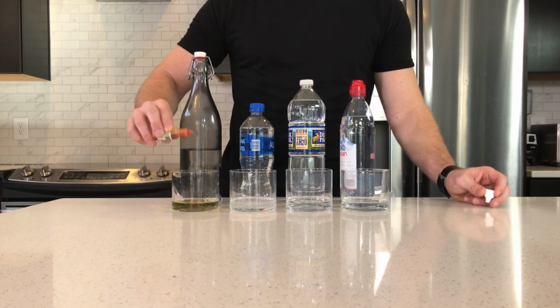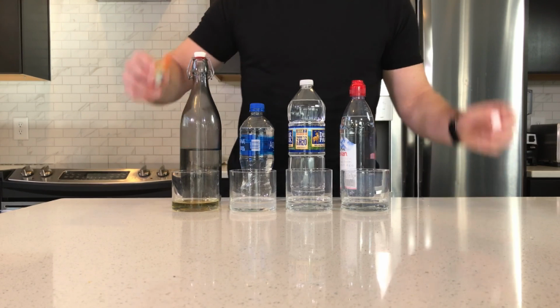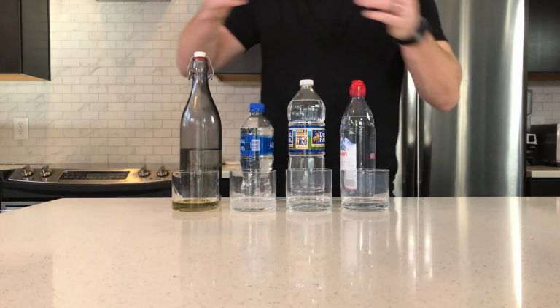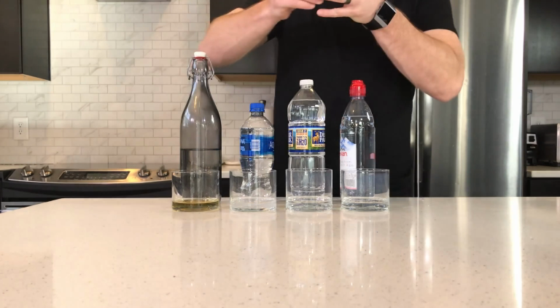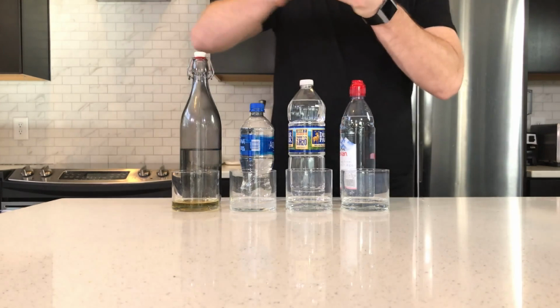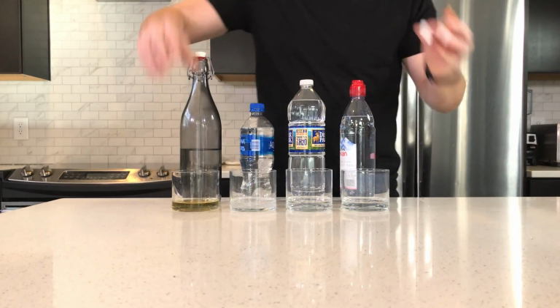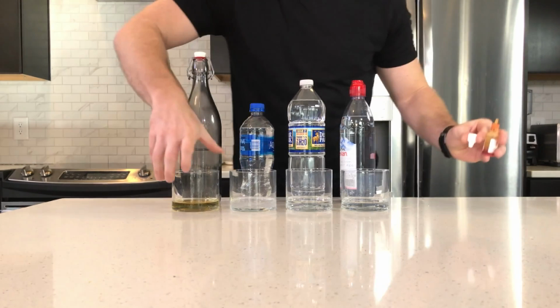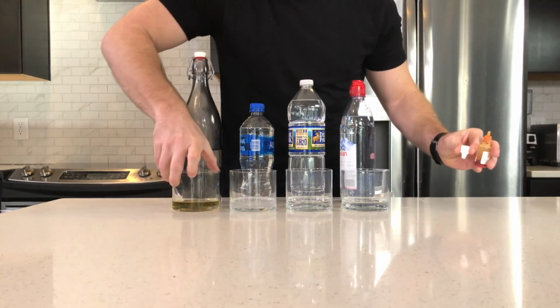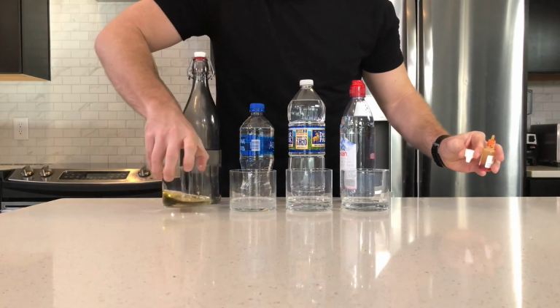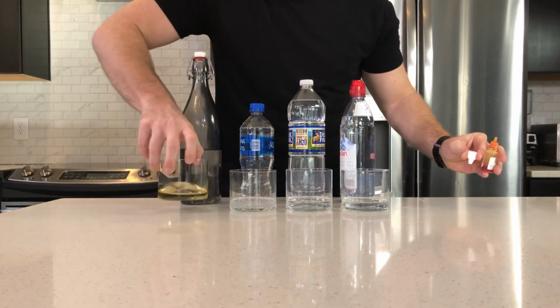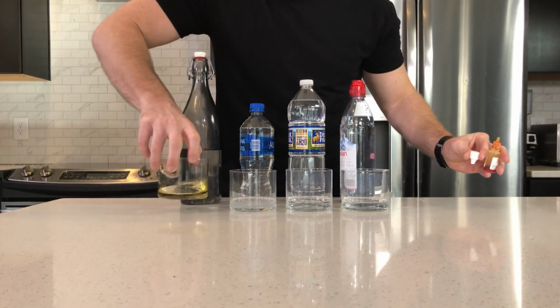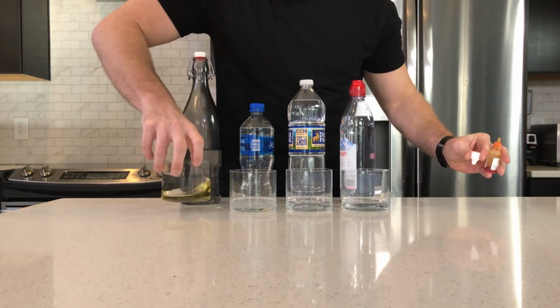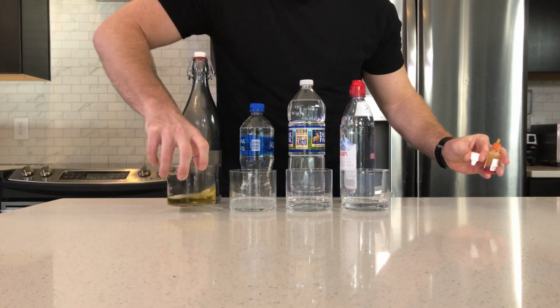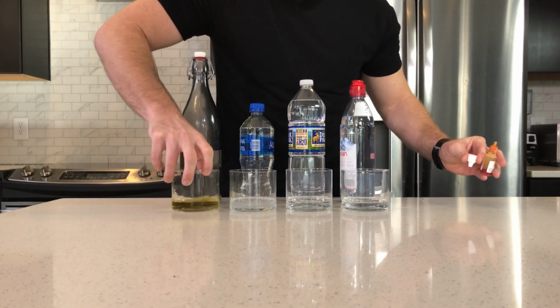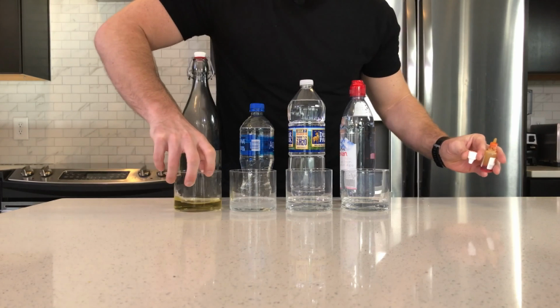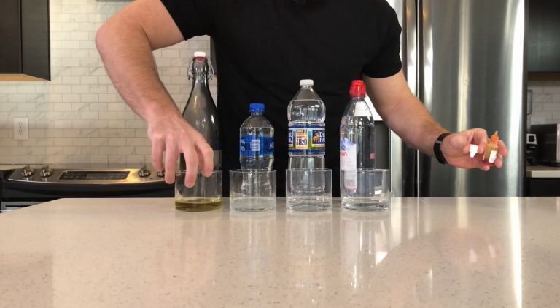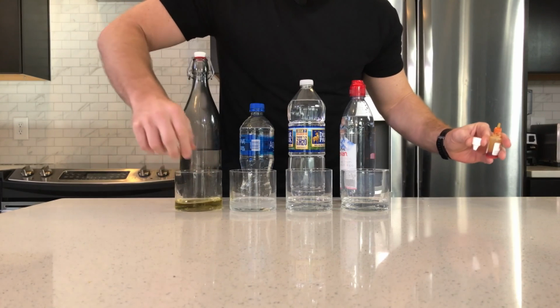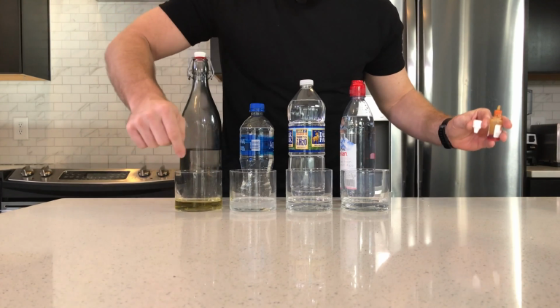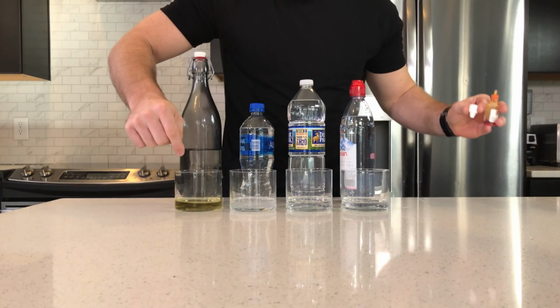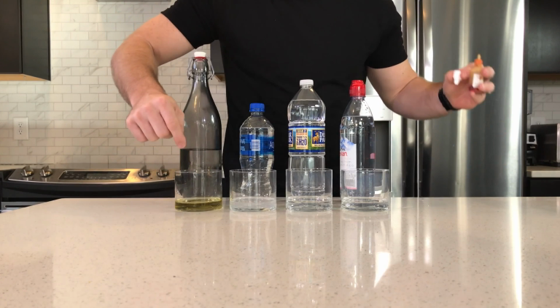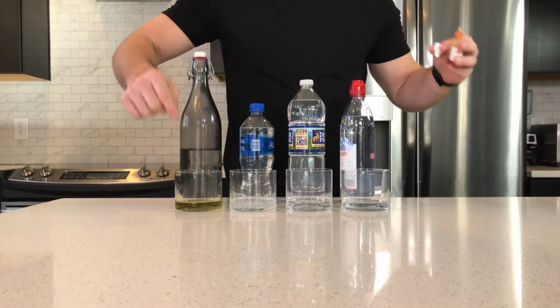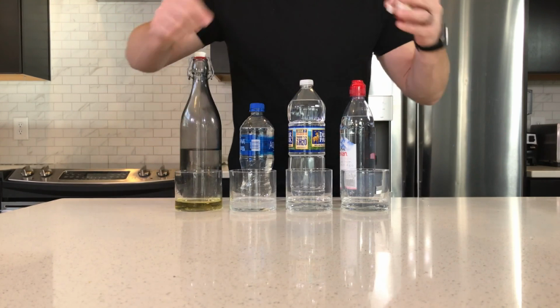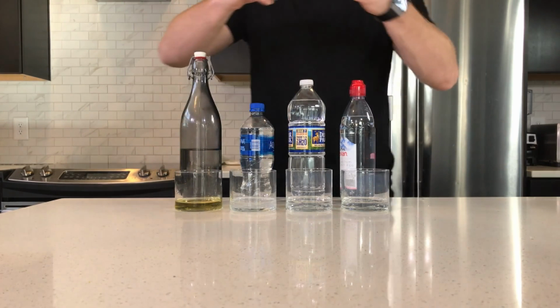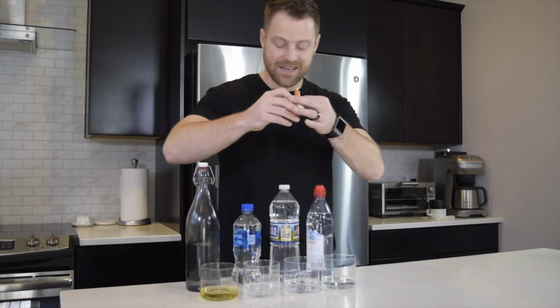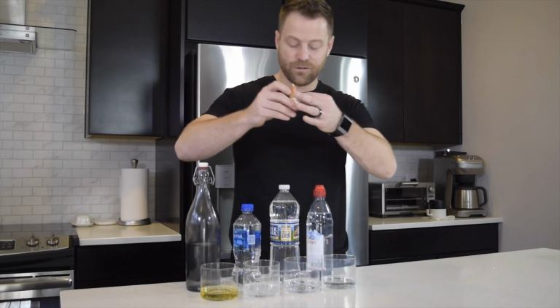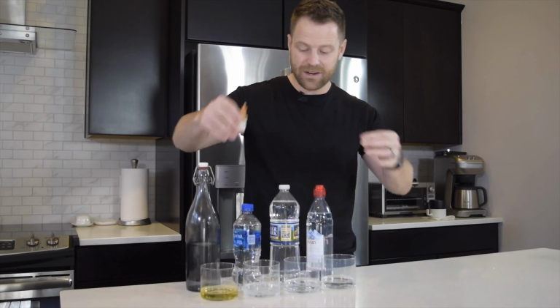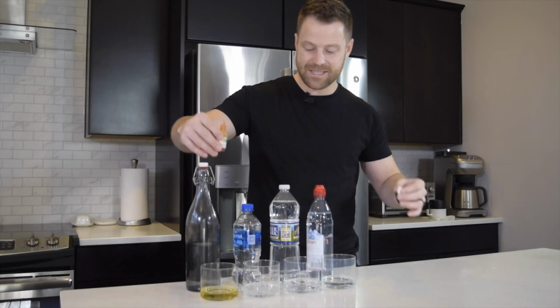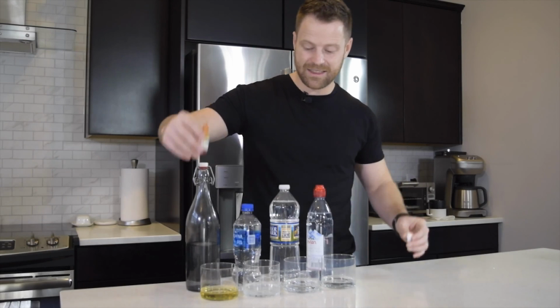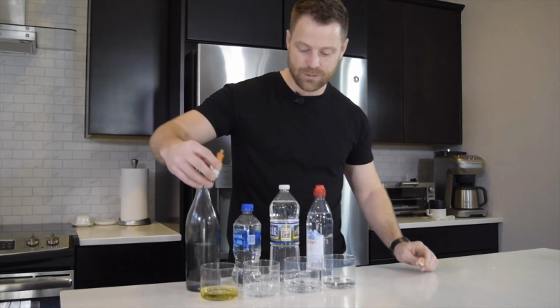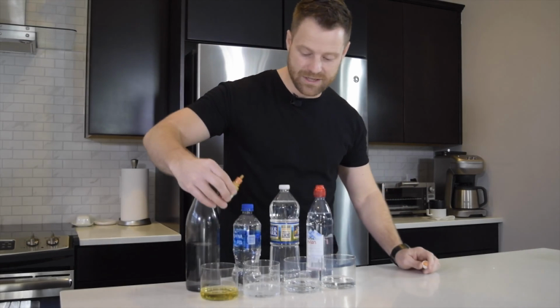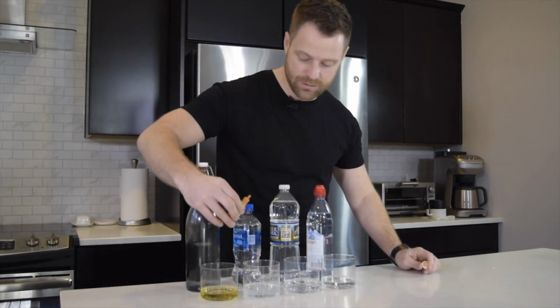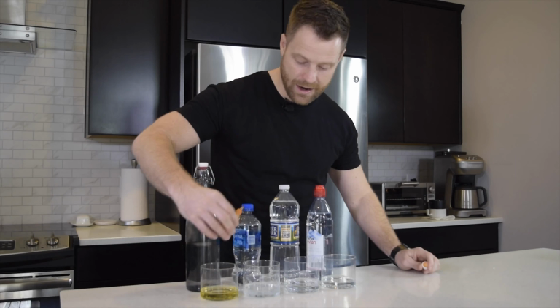Look at this. So when you mix it up a little bit, you start to see how yellow that actually is. That is very acidic. That's where disease thrives.